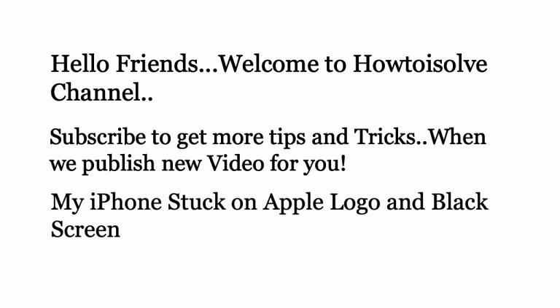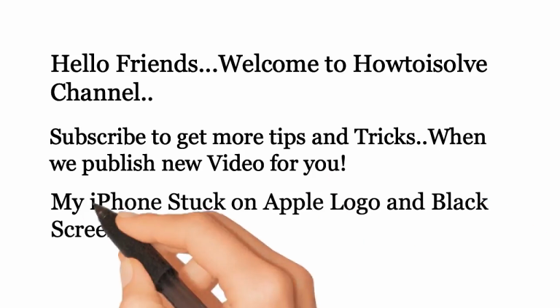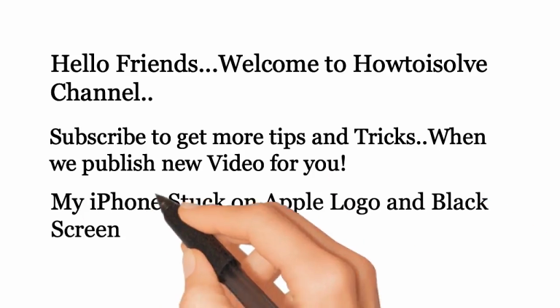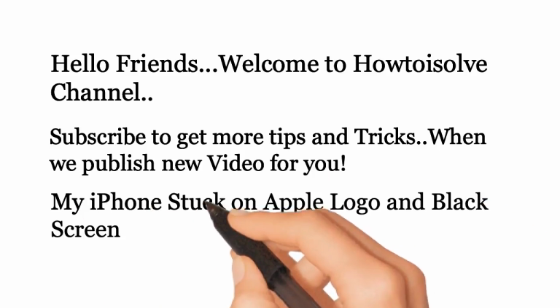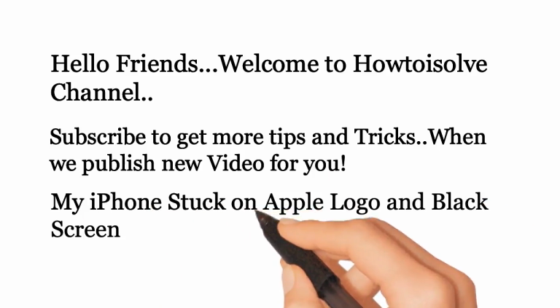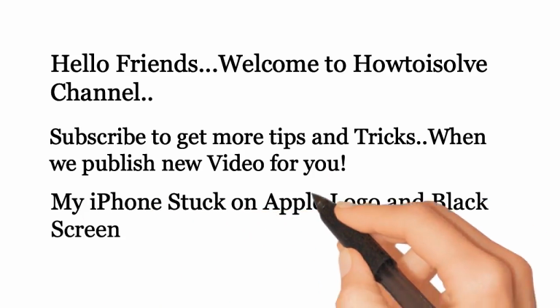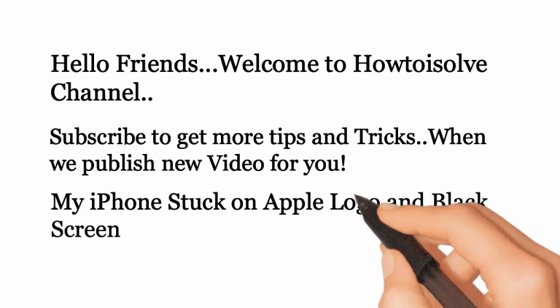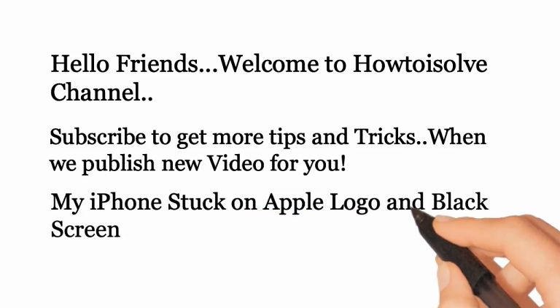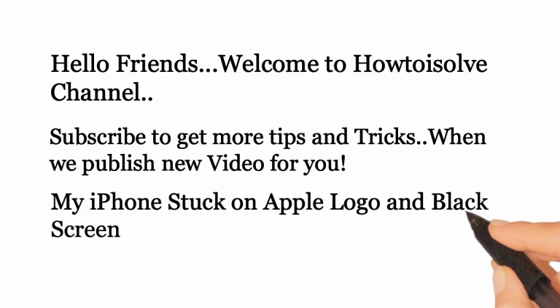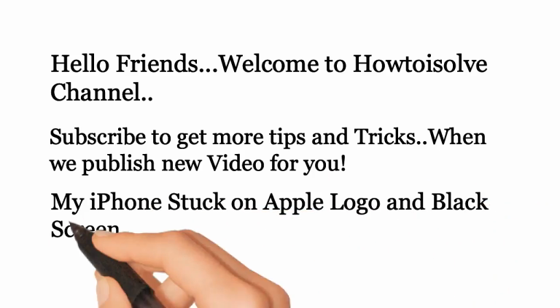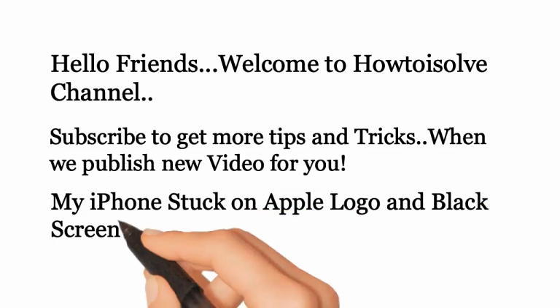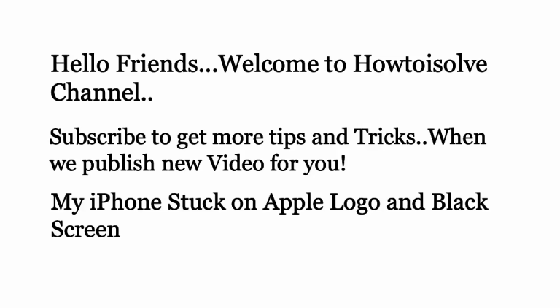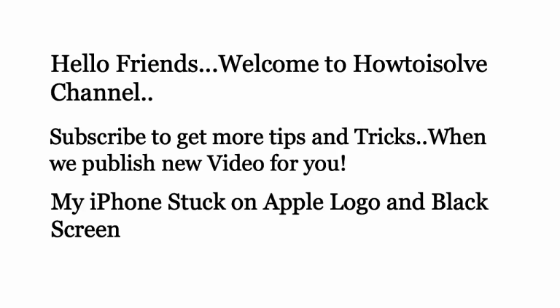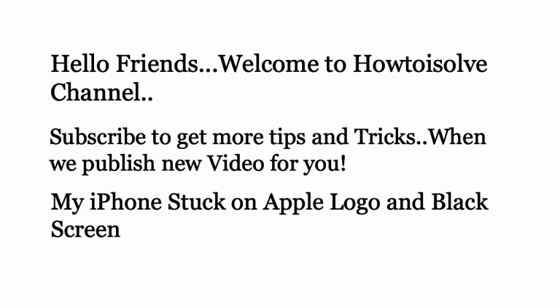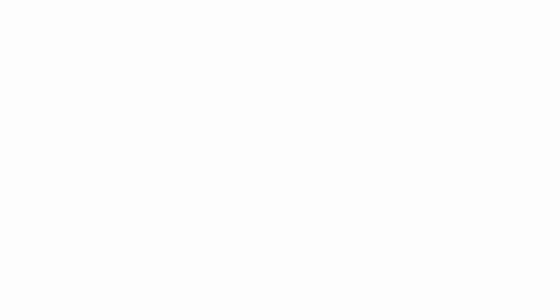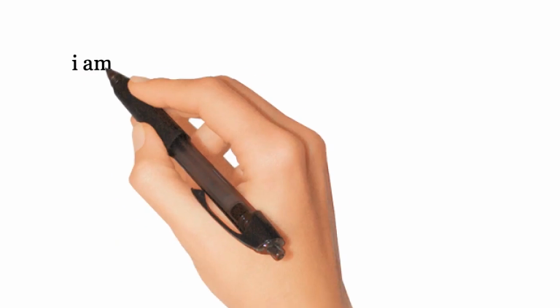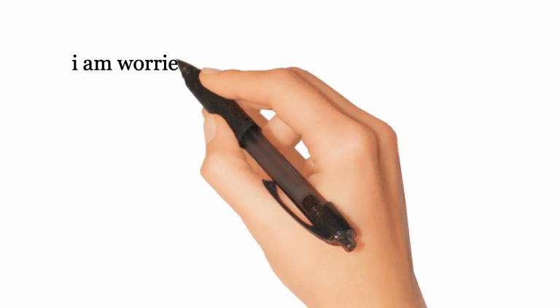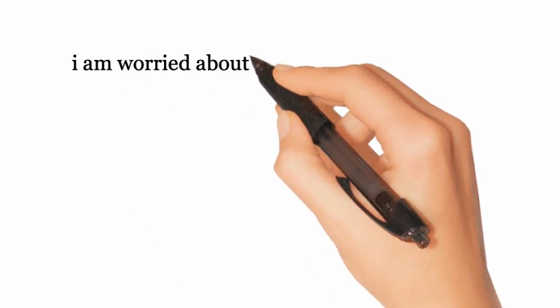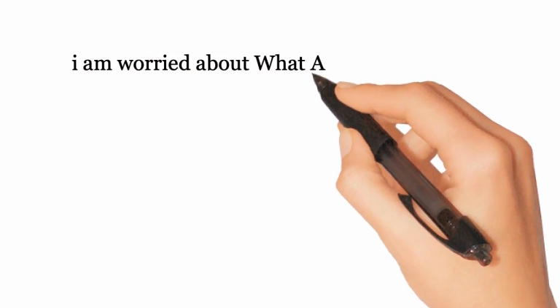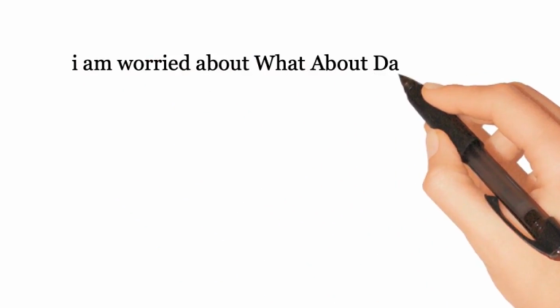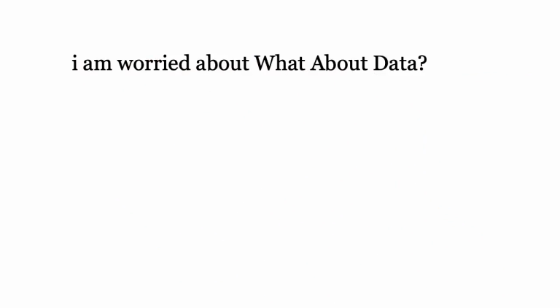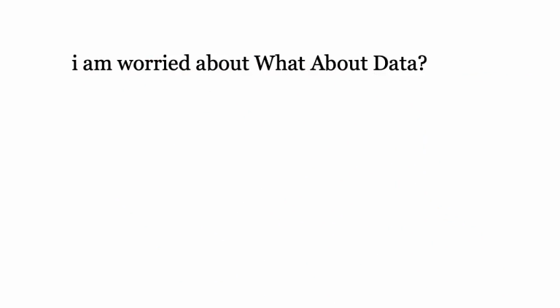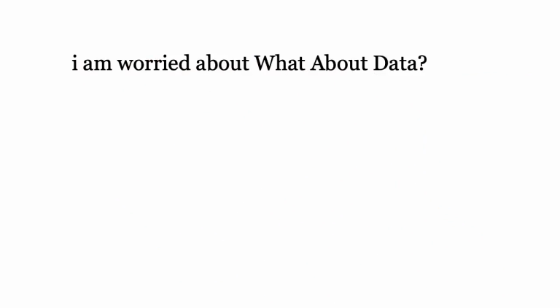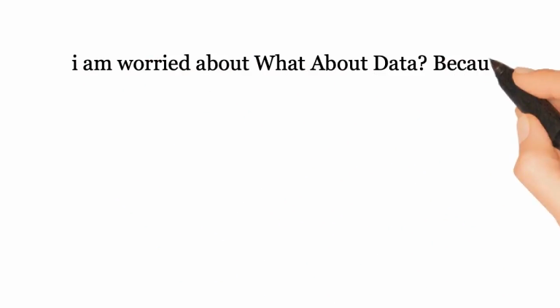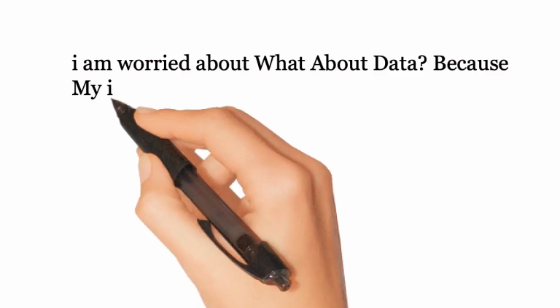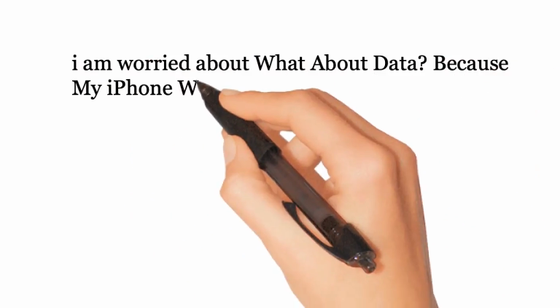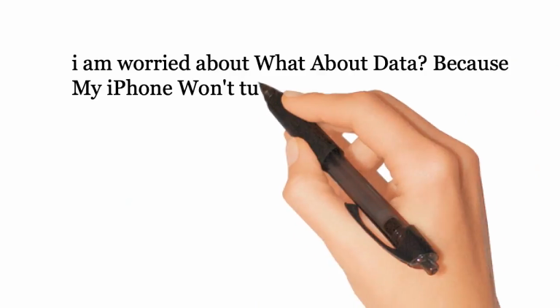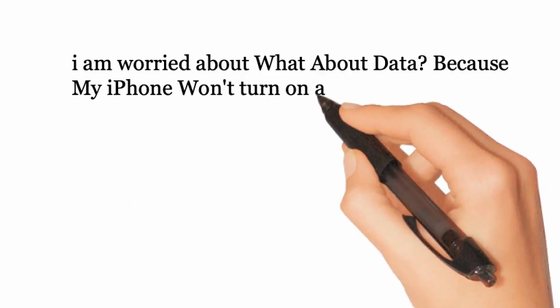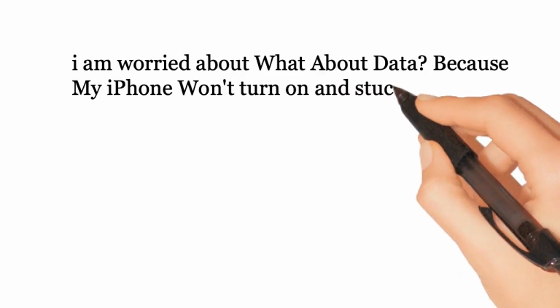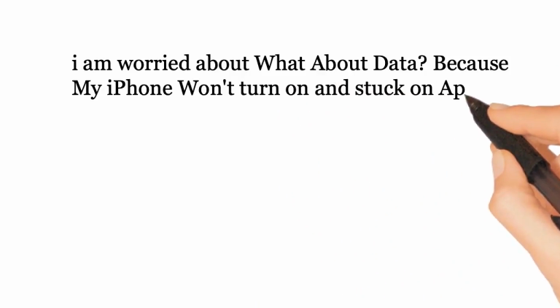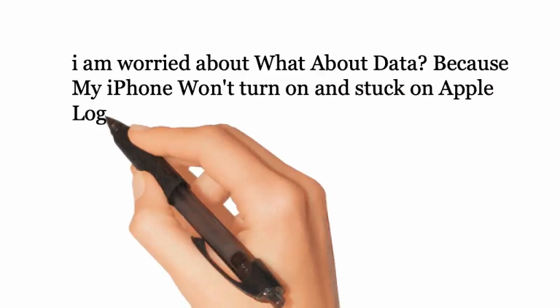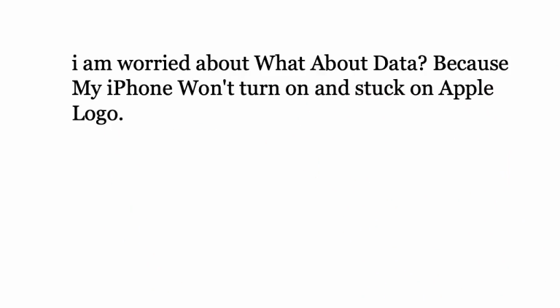My iPhone is stuck on Apple logo and black screen. I am worried about that because my iPhone won't turn on and is stuck on Apple logo.